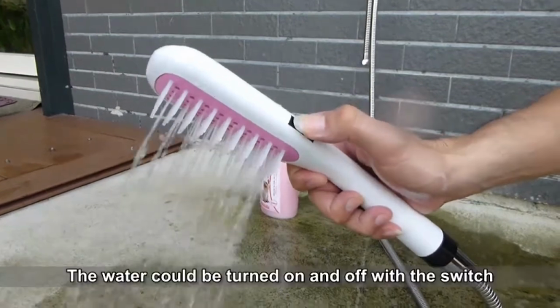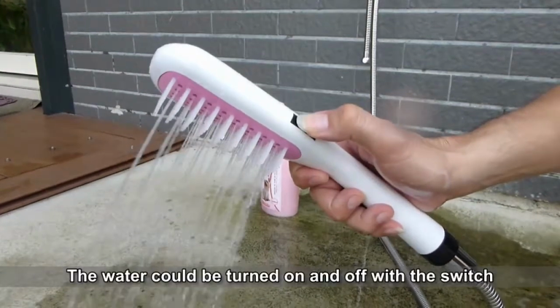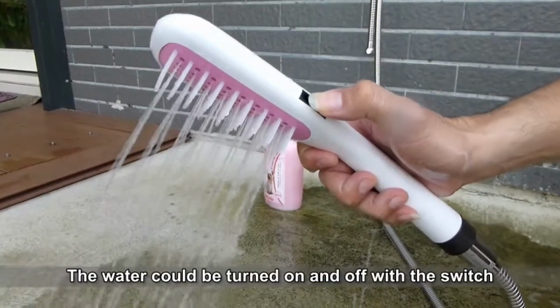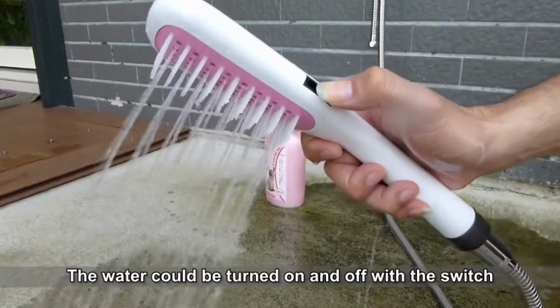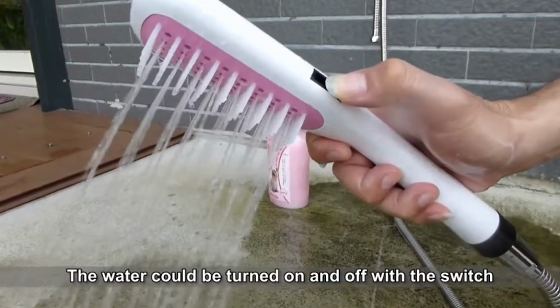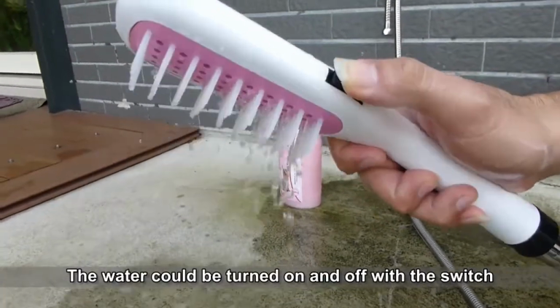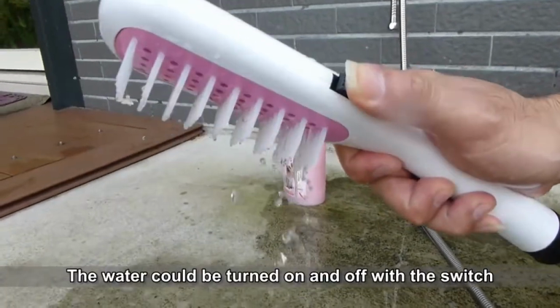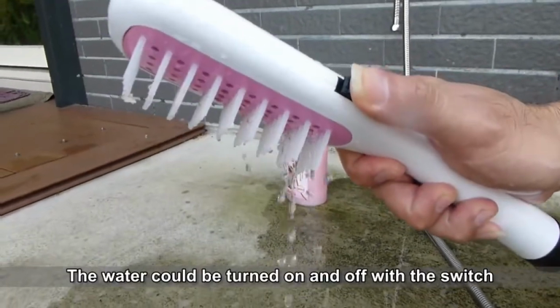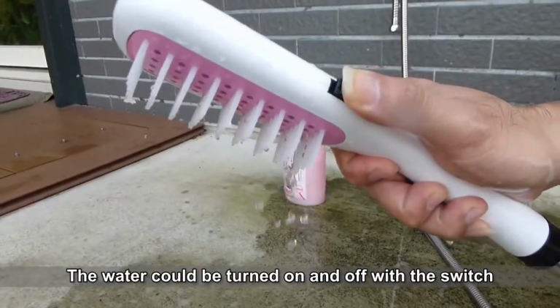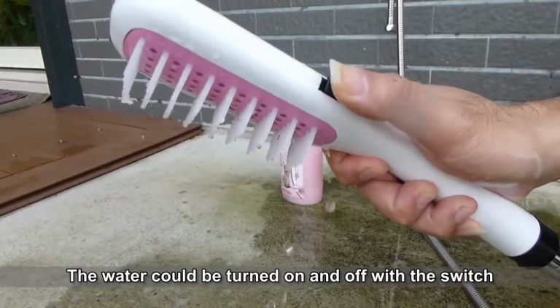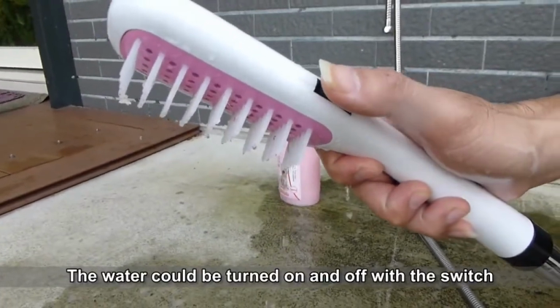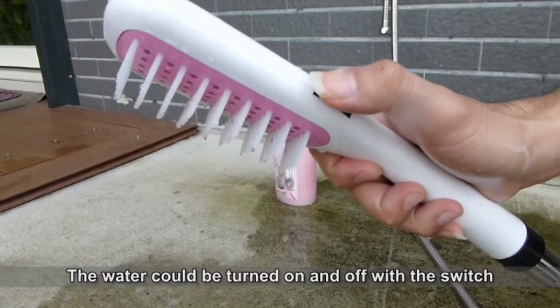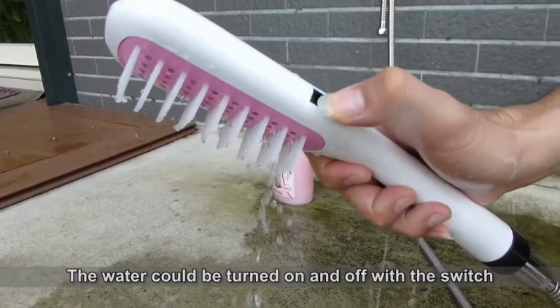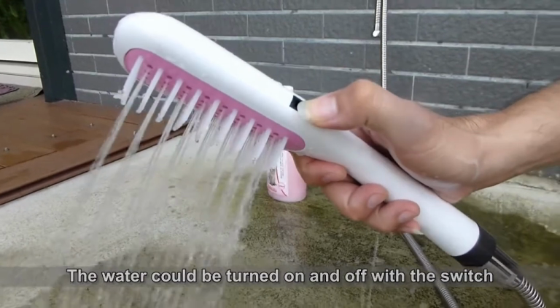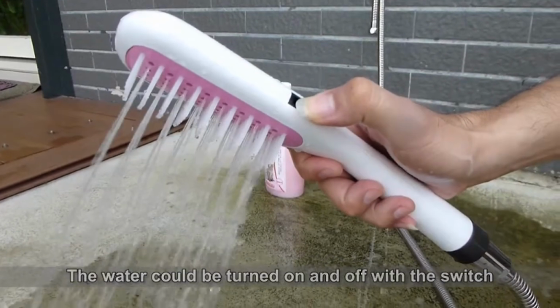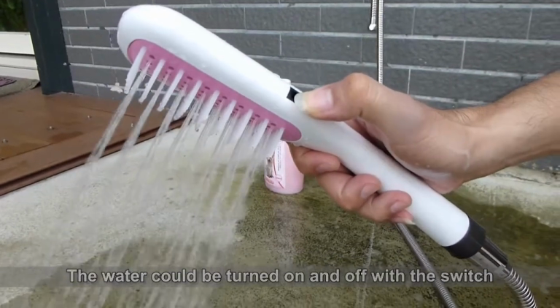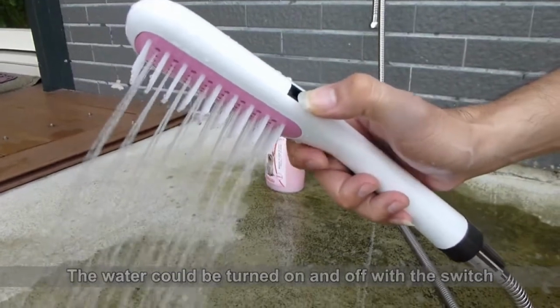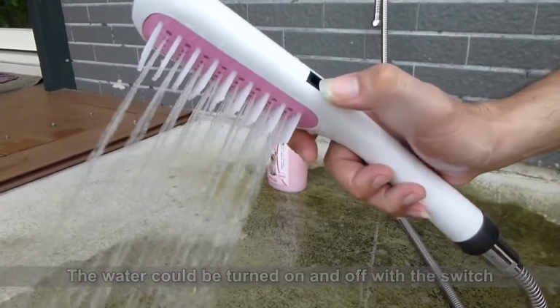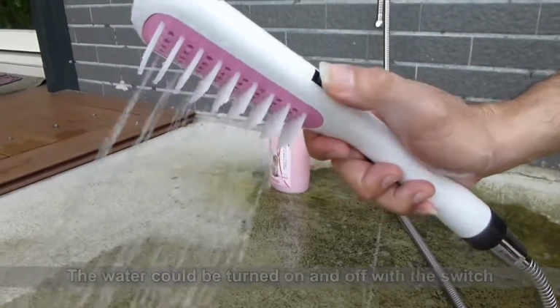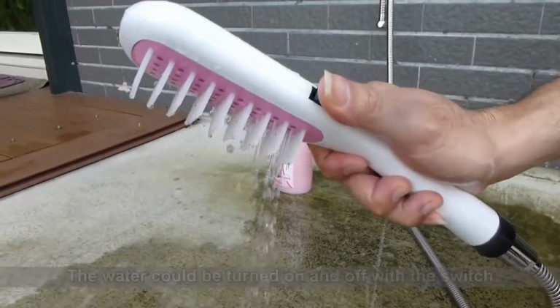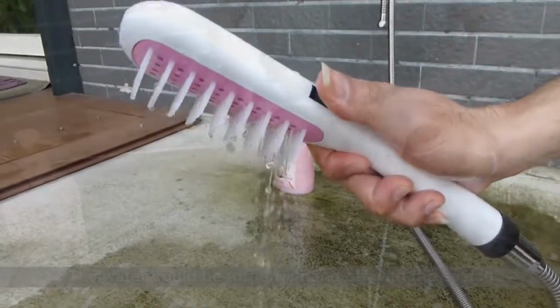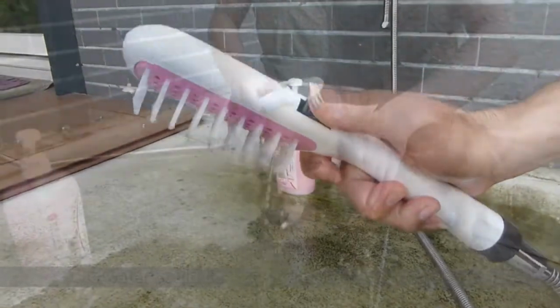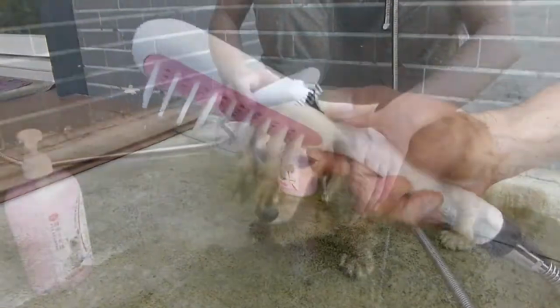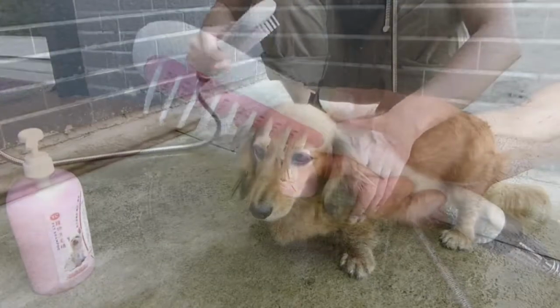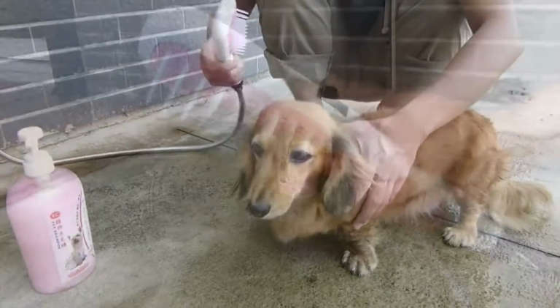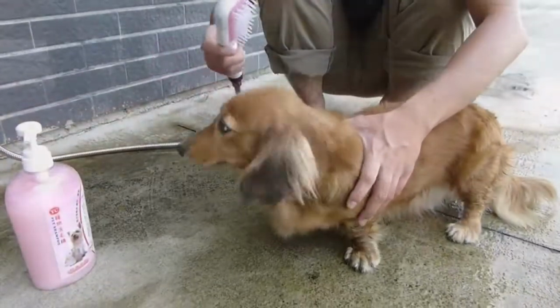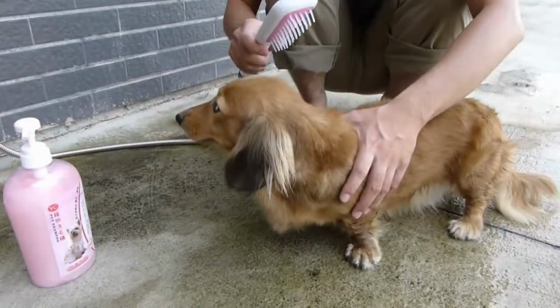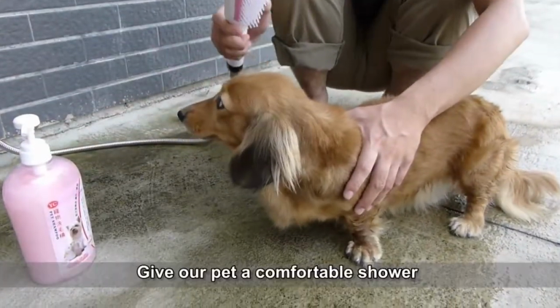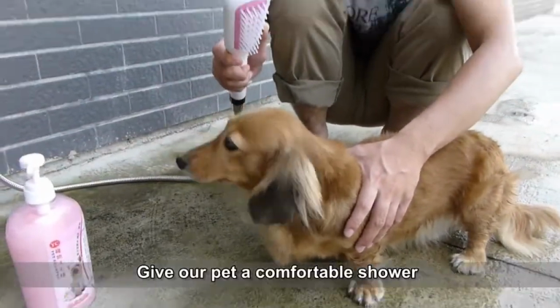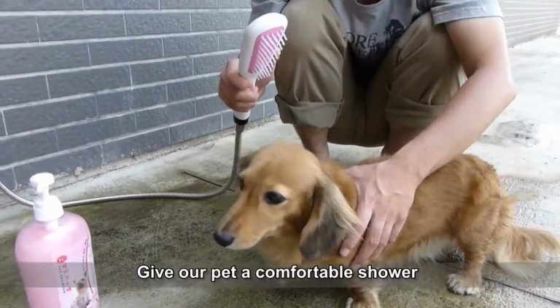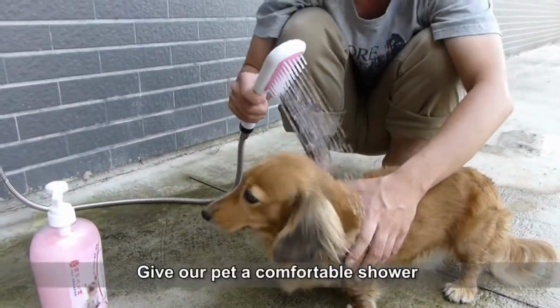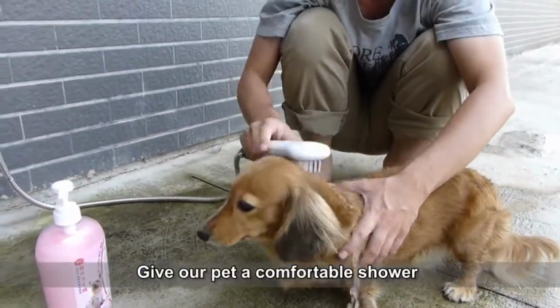The water could be turned on and off with the switch. Give our pet a comfortable shower.